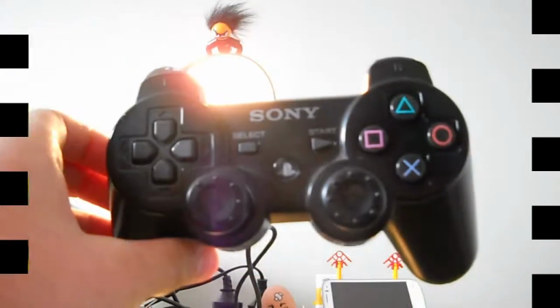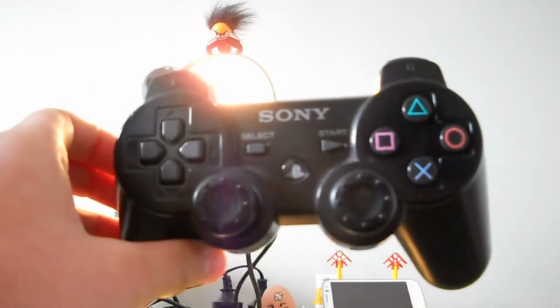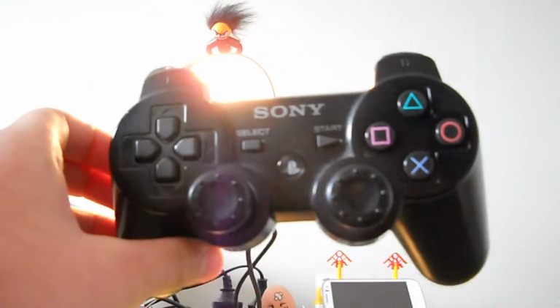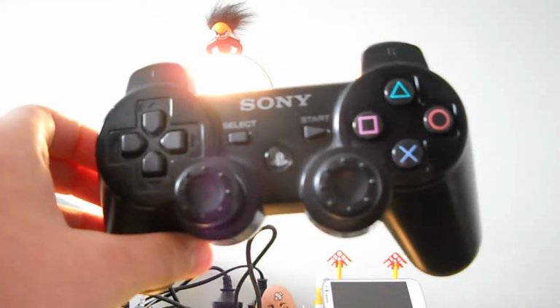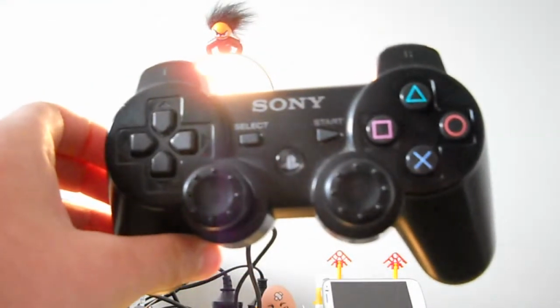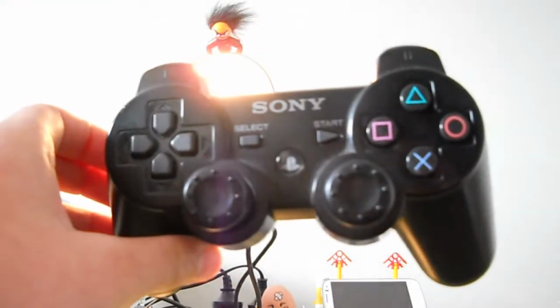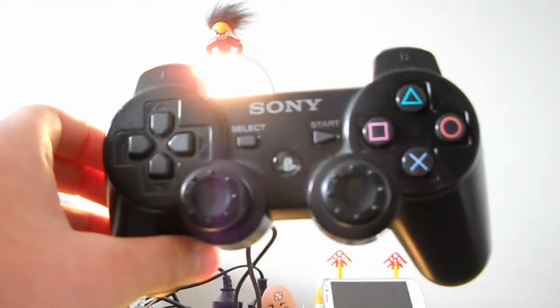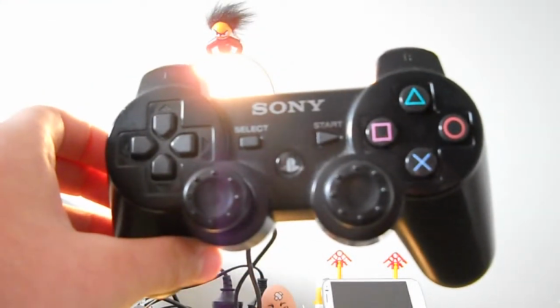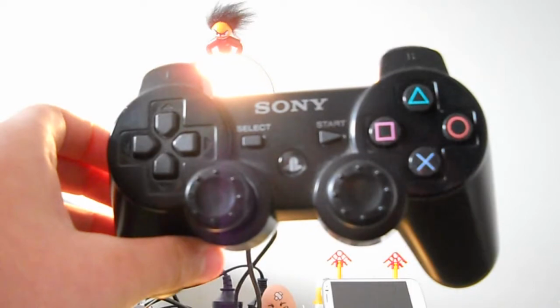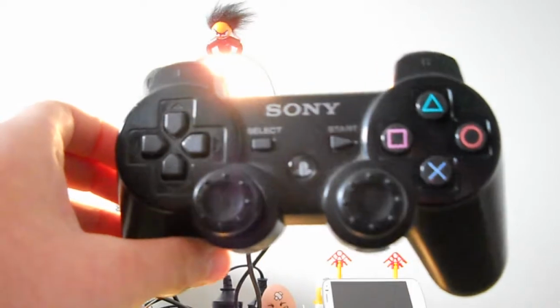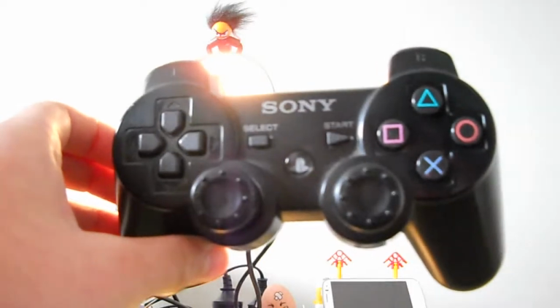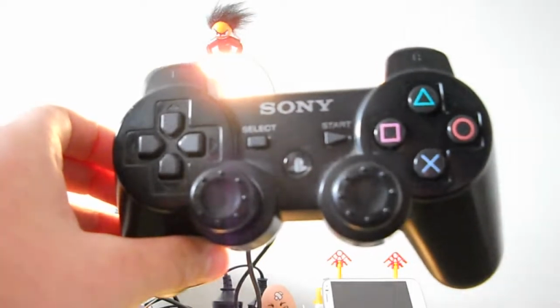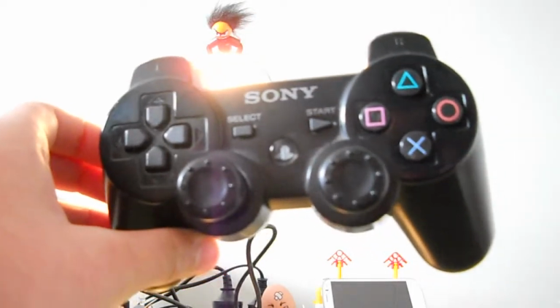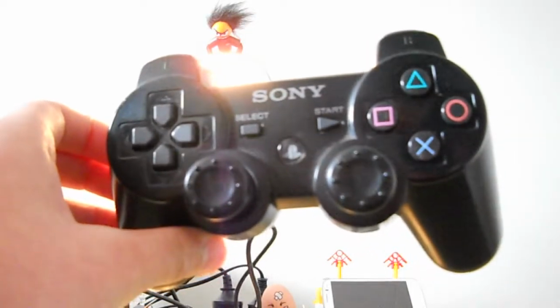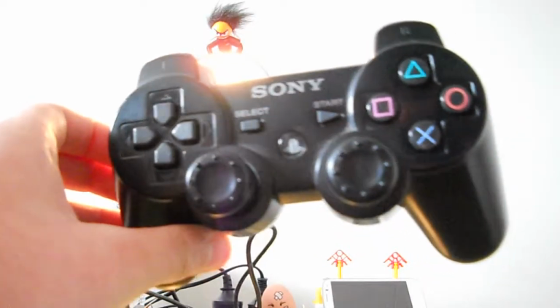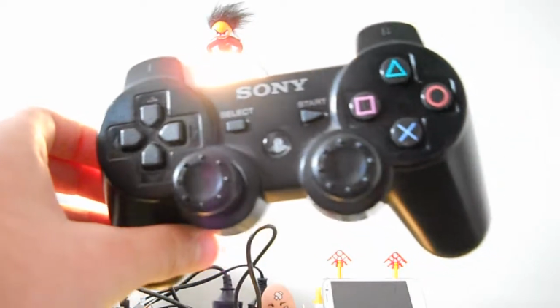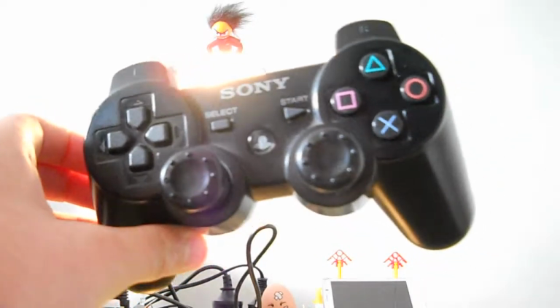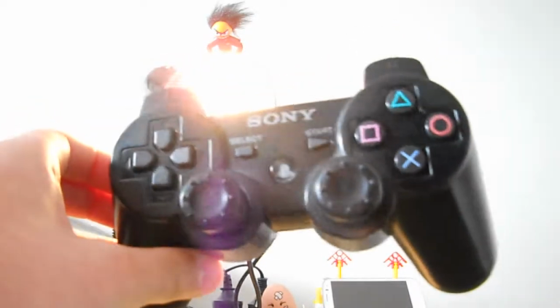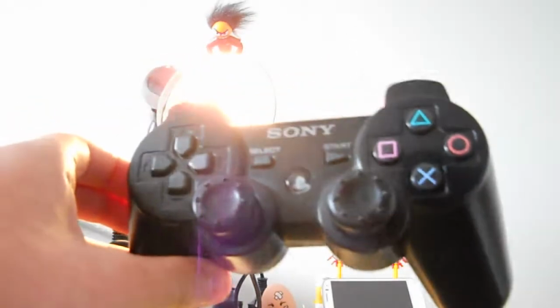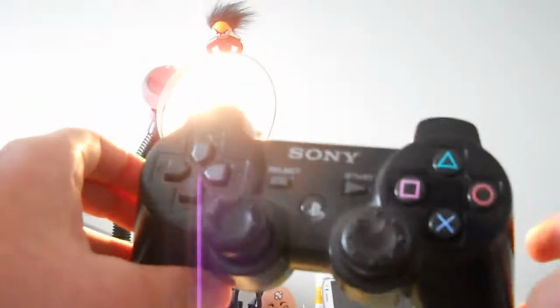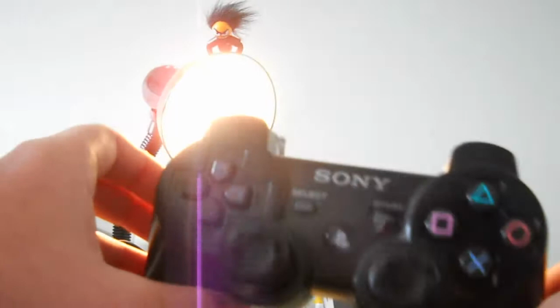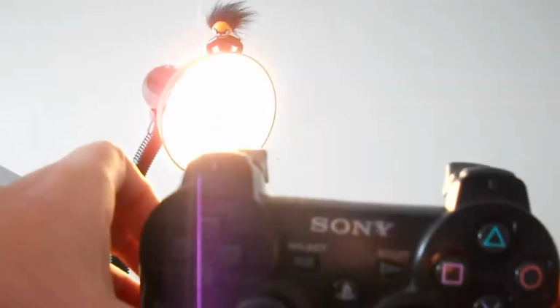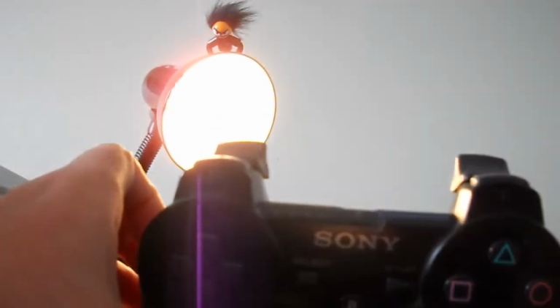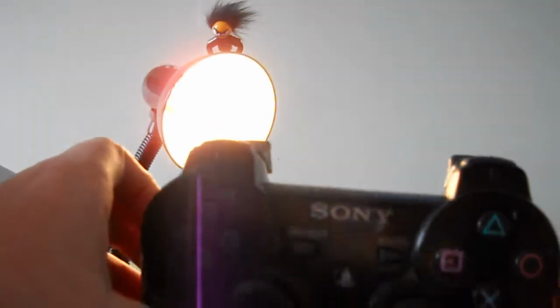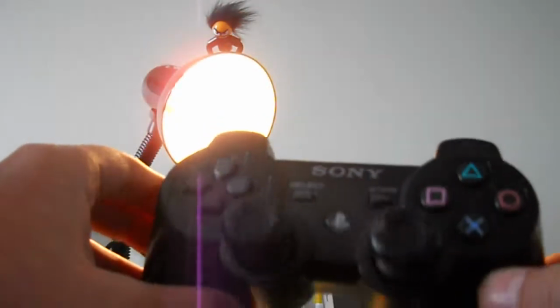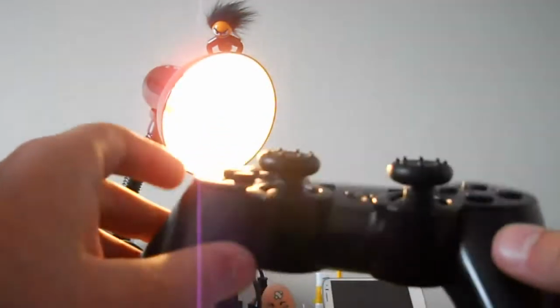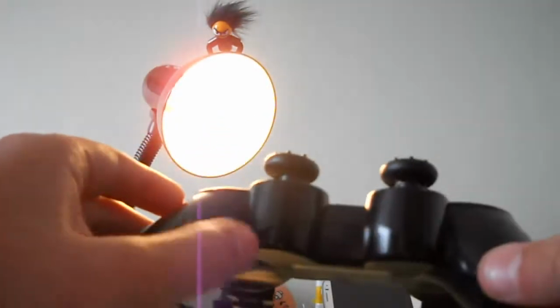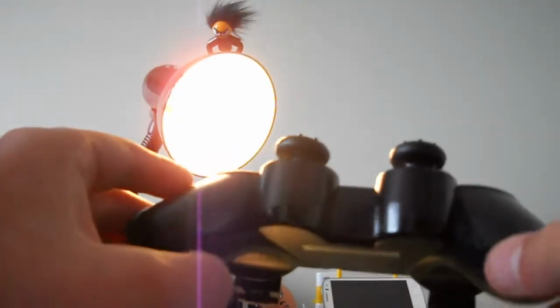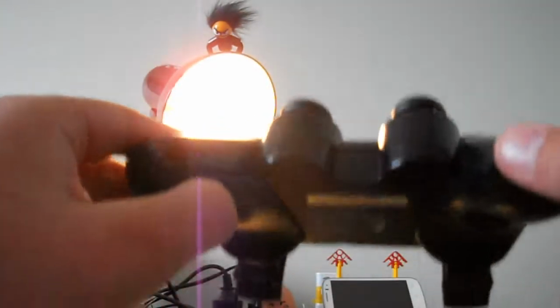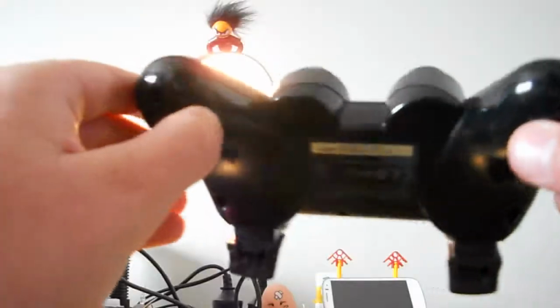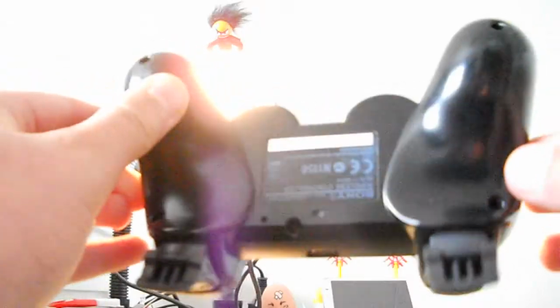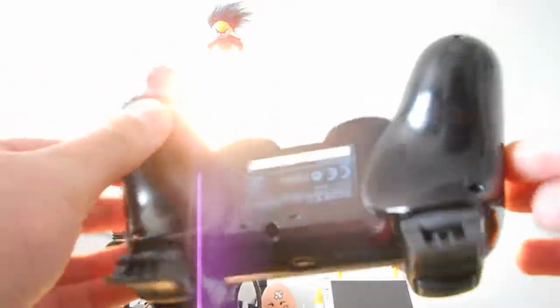It is Black Panther 22 here, and today I'll be showing you how to connect a PS3 controller to your phone. What you'll need is a PS3 controller — as you can see, I have one here.